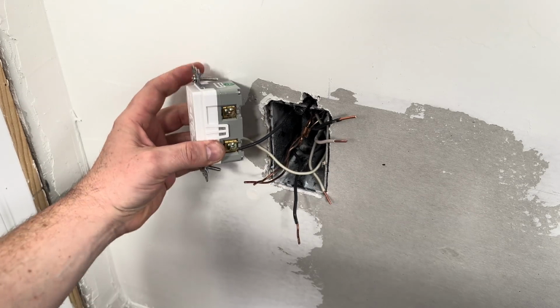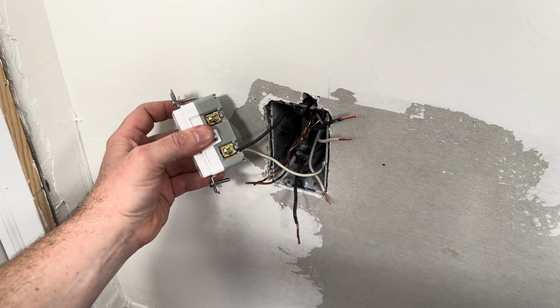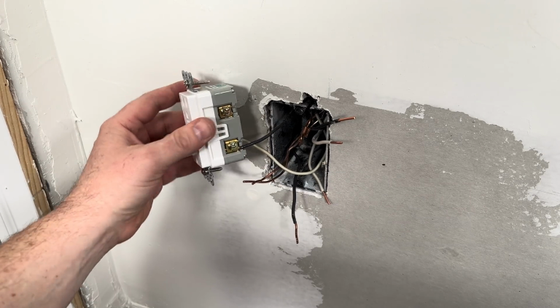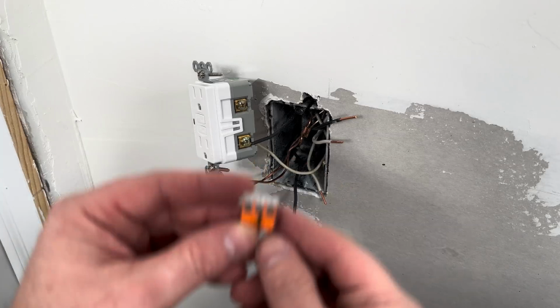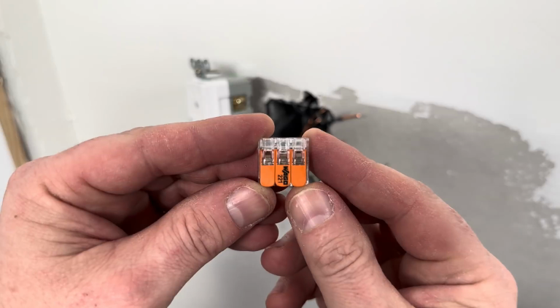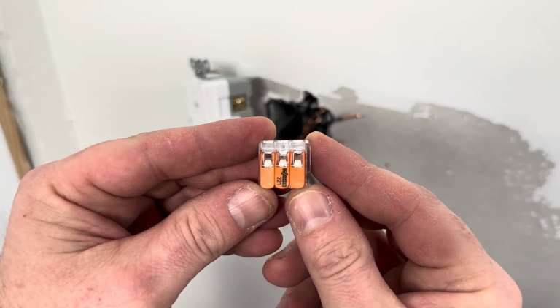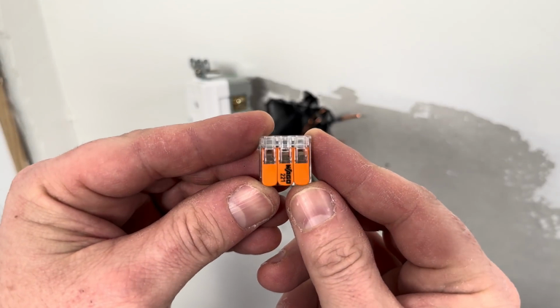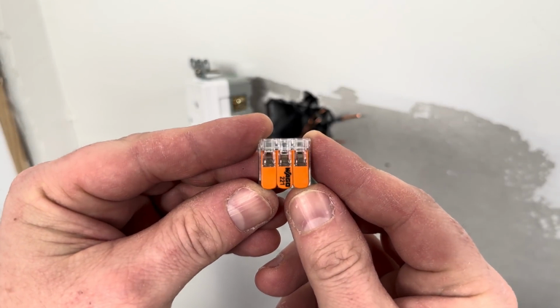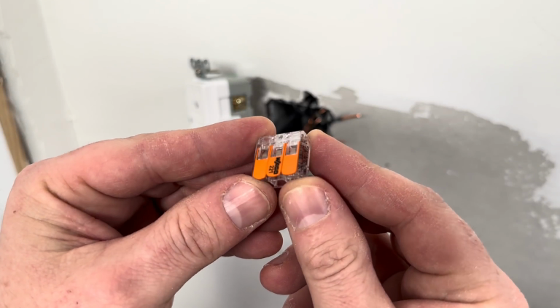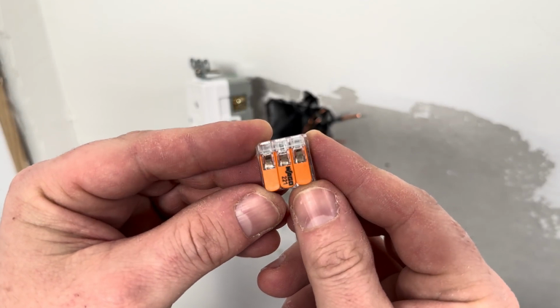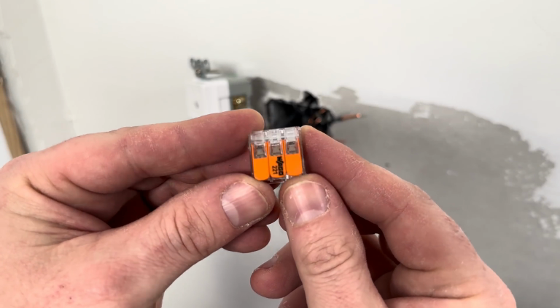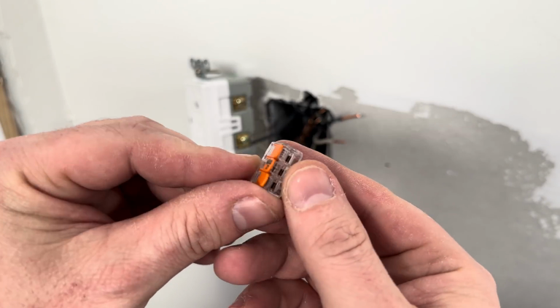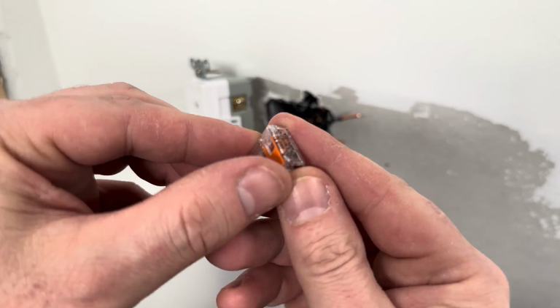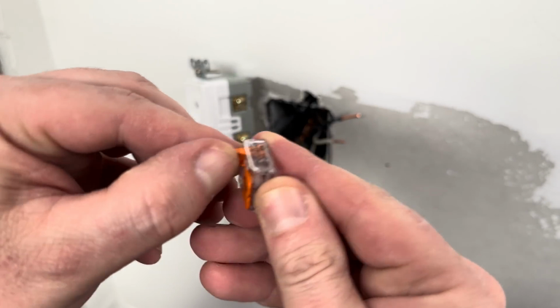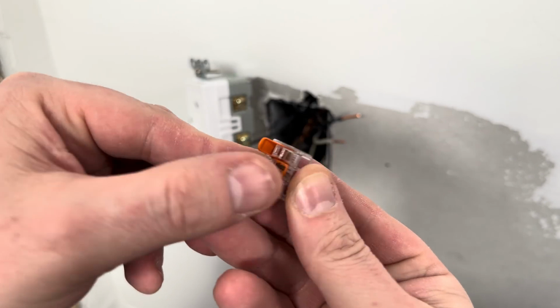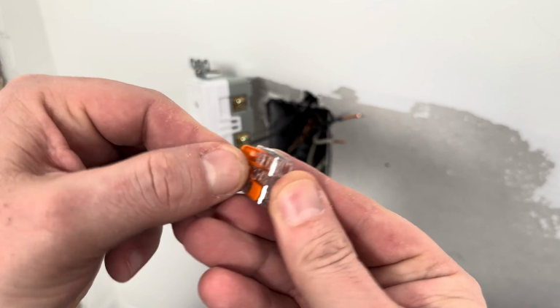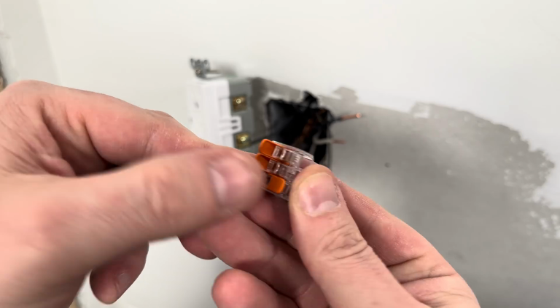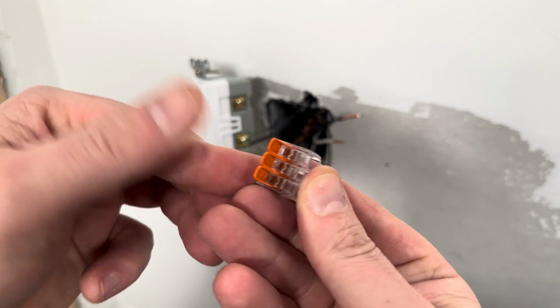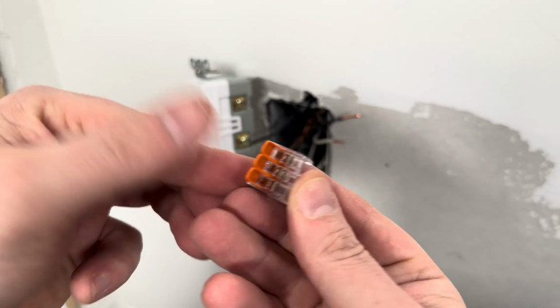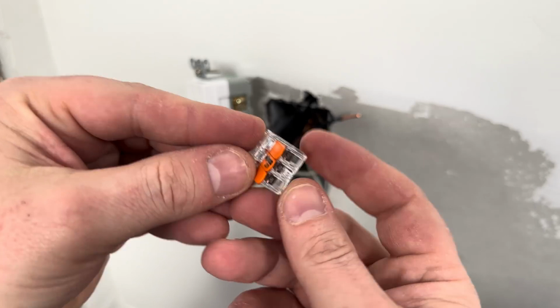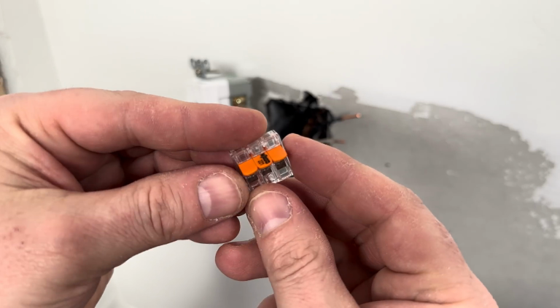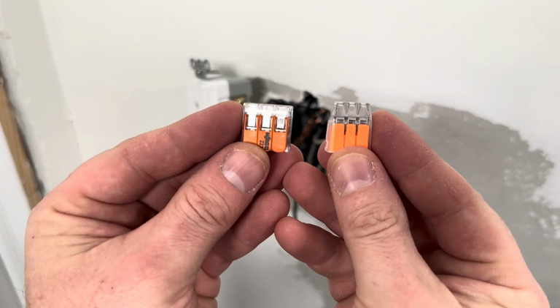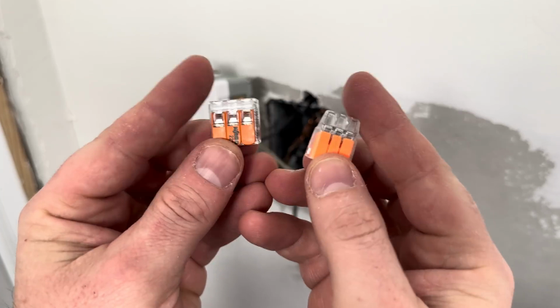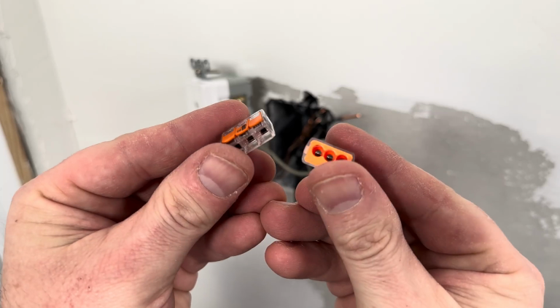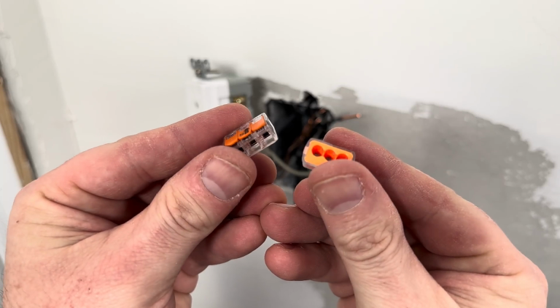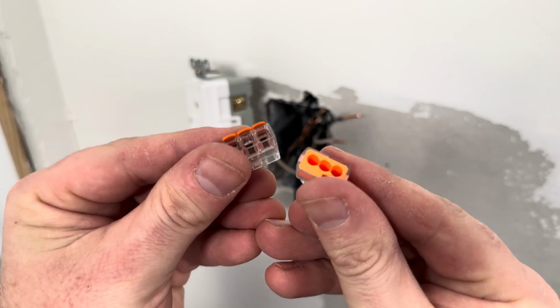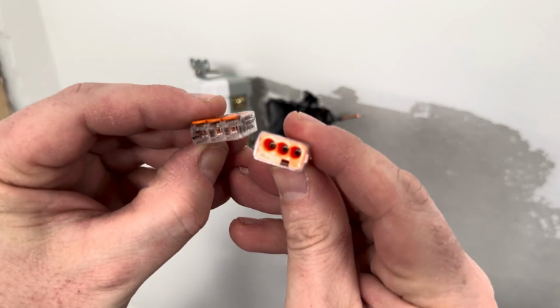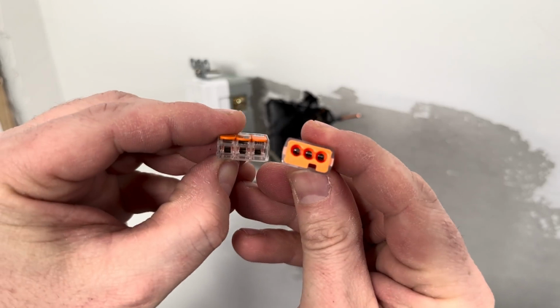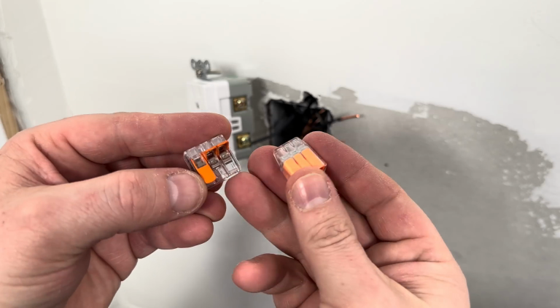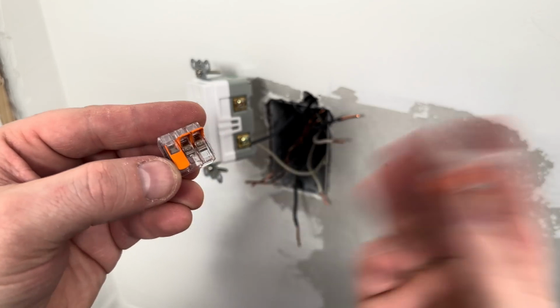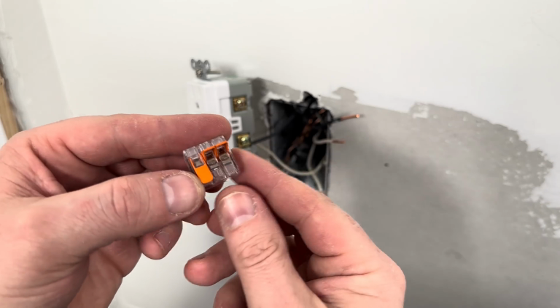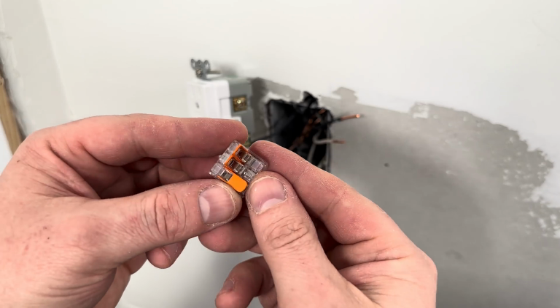The line wires are connected, so next I need to install the load wires. To make it easier, I'm going to use these Wego 221 clips to do a pigtail on the load connection. These Wego 221s are much better than the push-in clips, which I never use because they're junk.